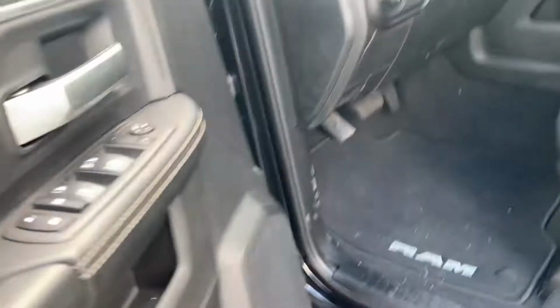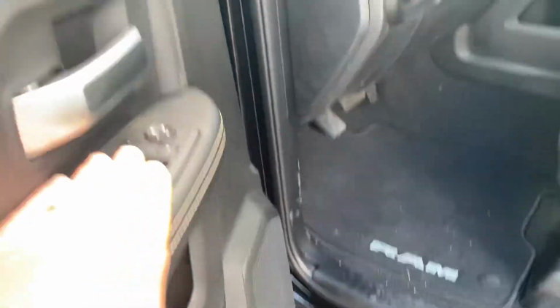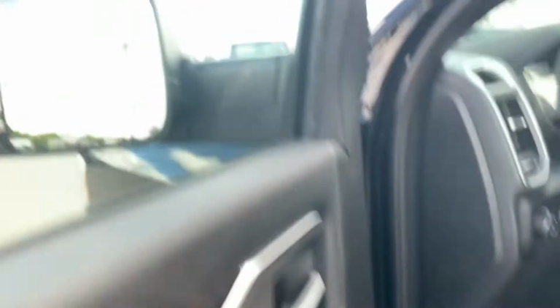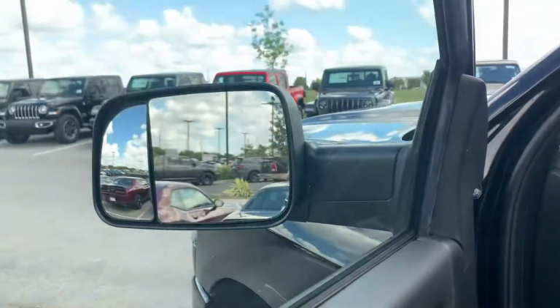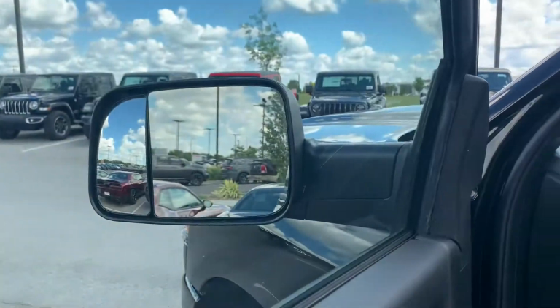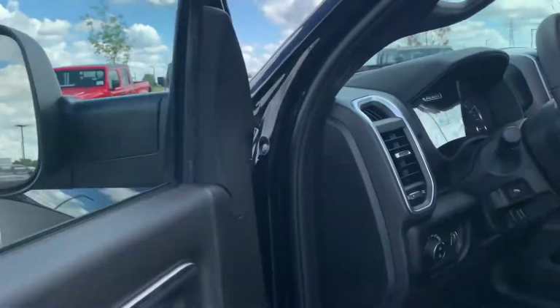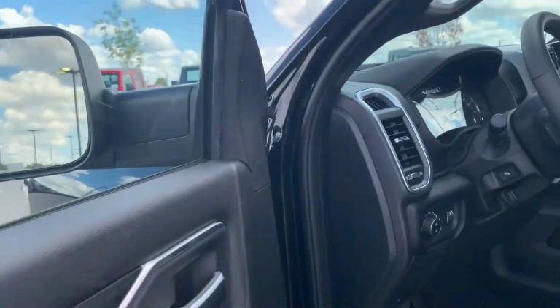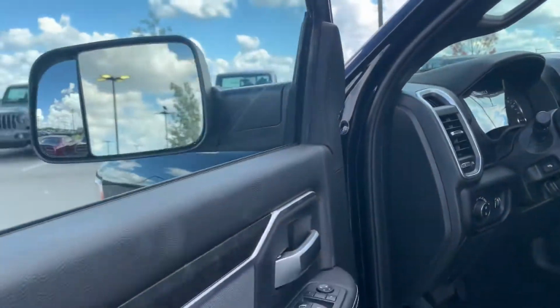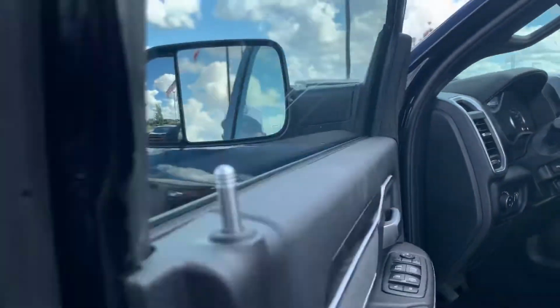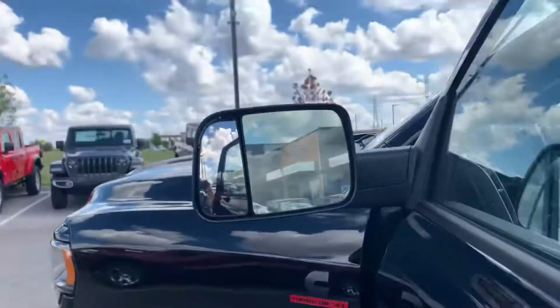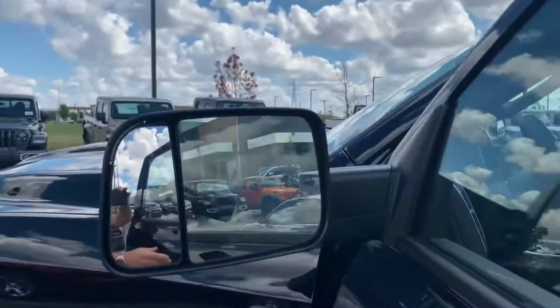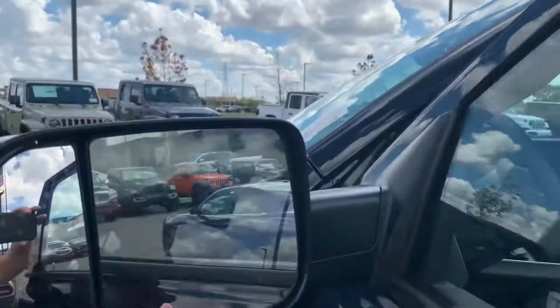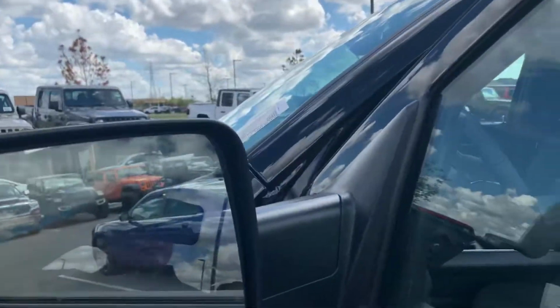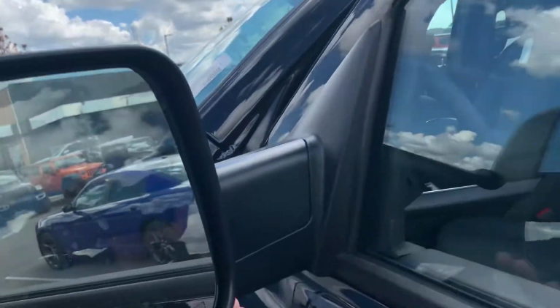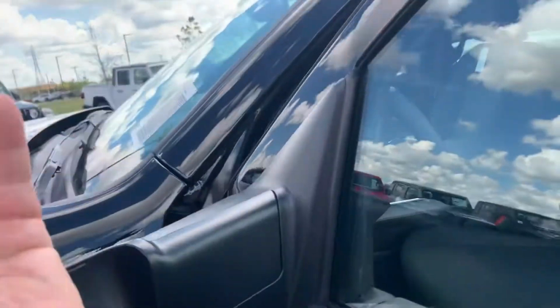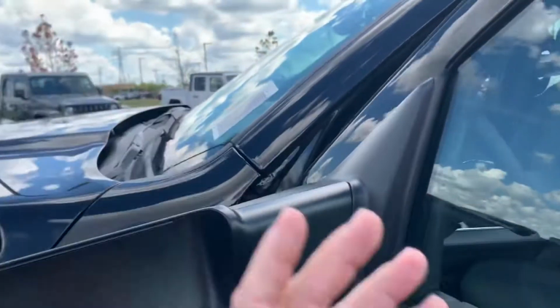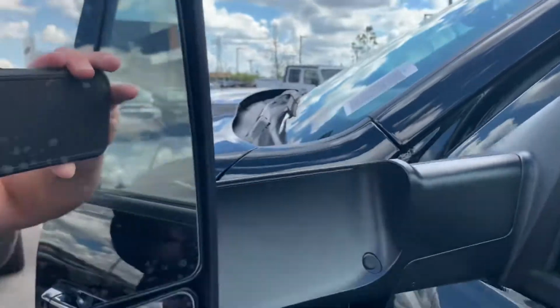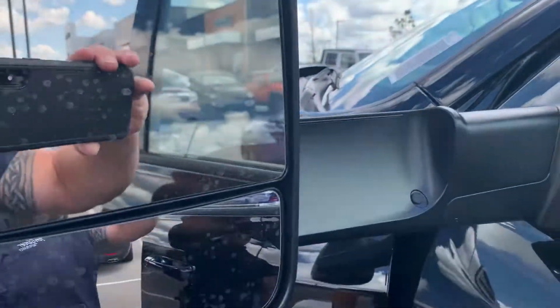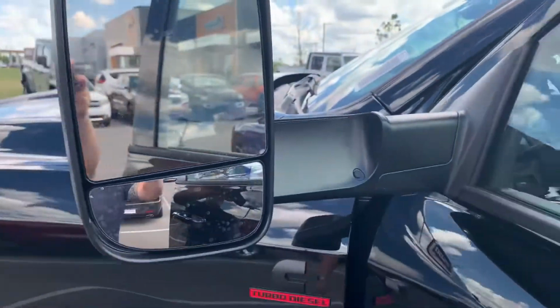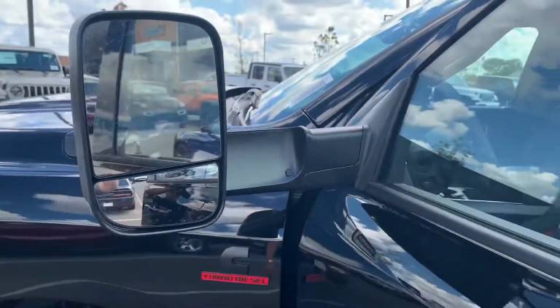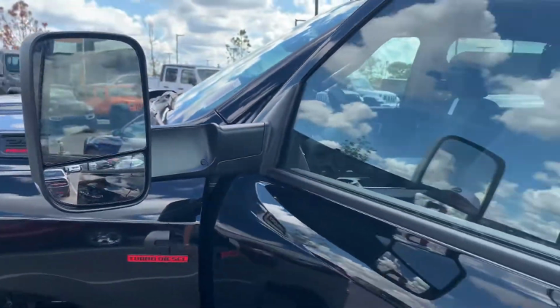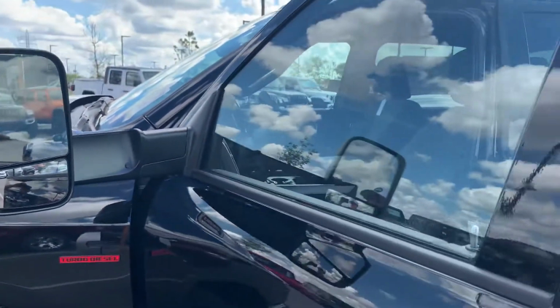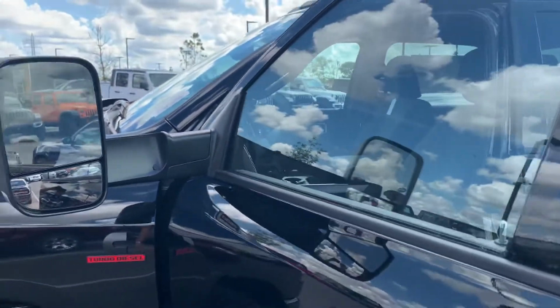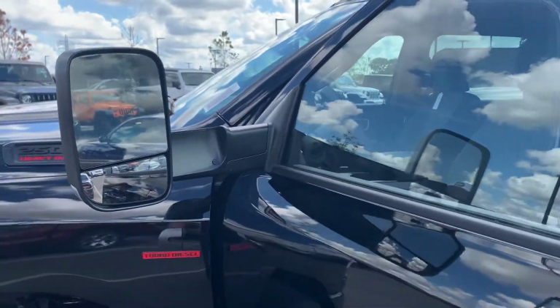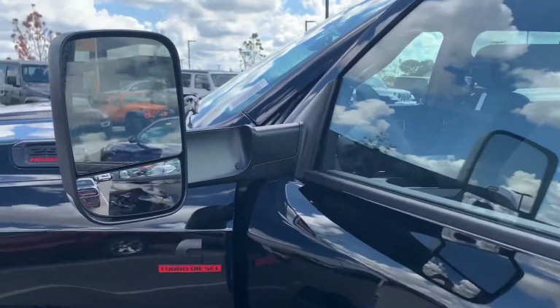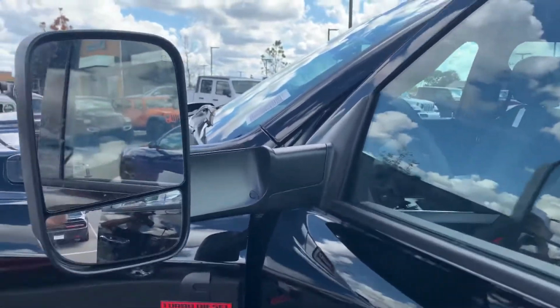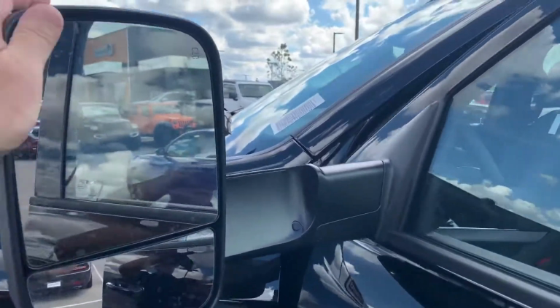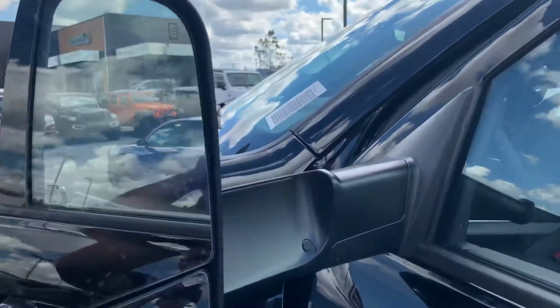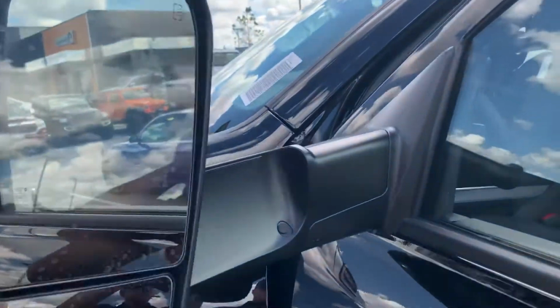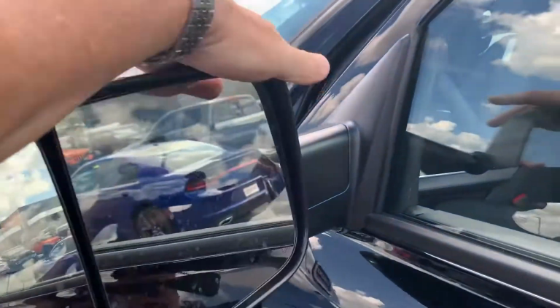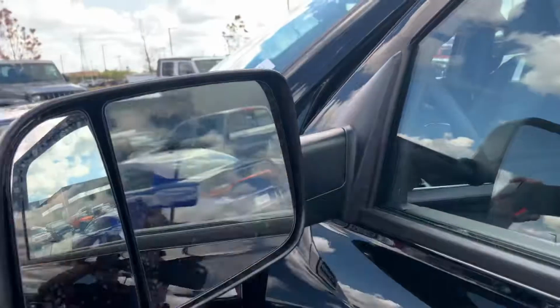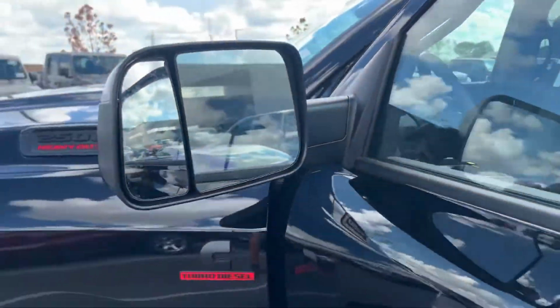Power locks, power windows. These mirrors turn into tow mirrors just like that — pop them up and you're towing, pop them down when you're not.